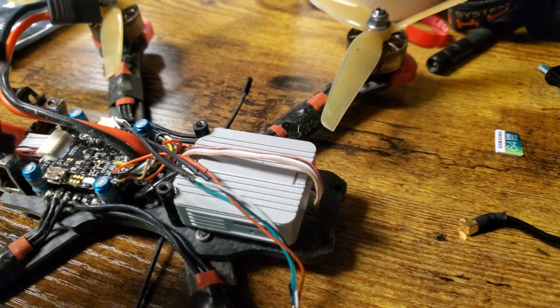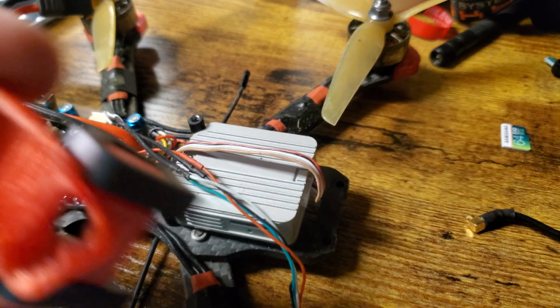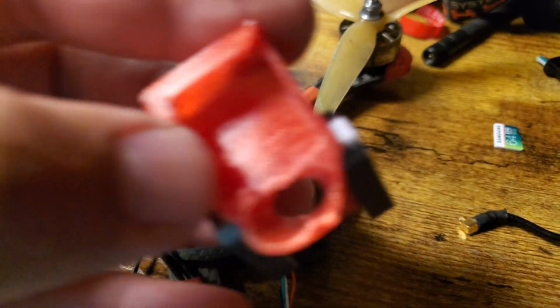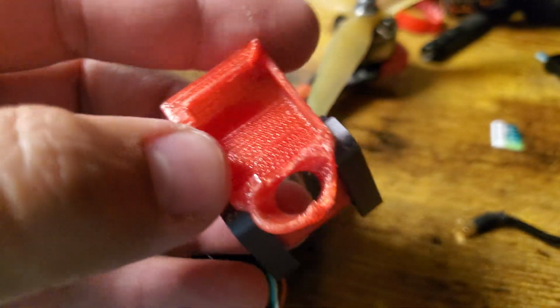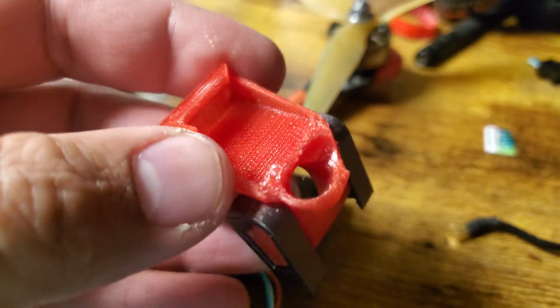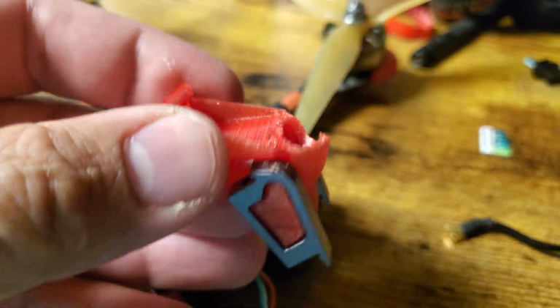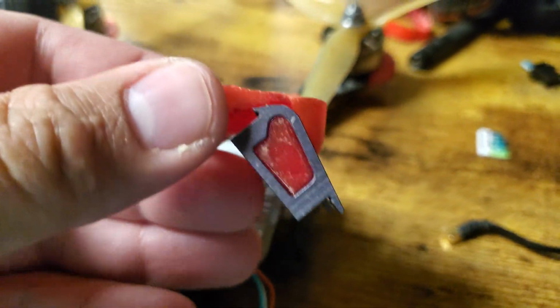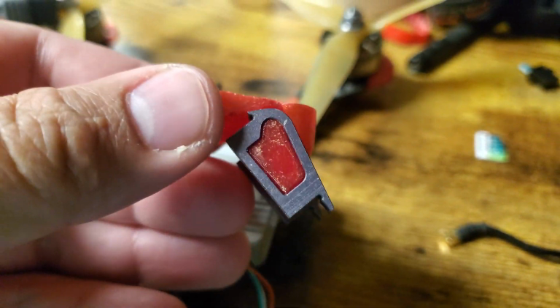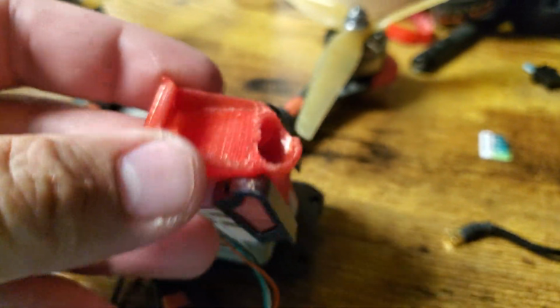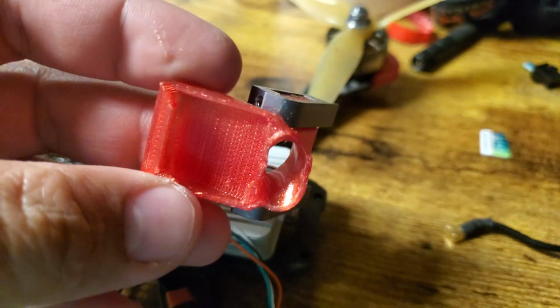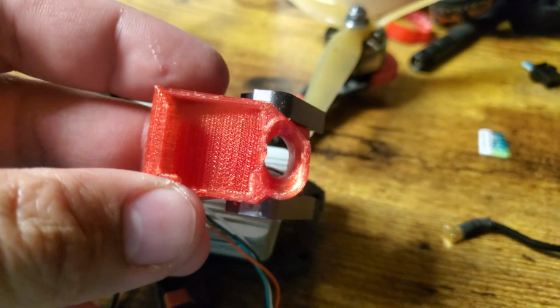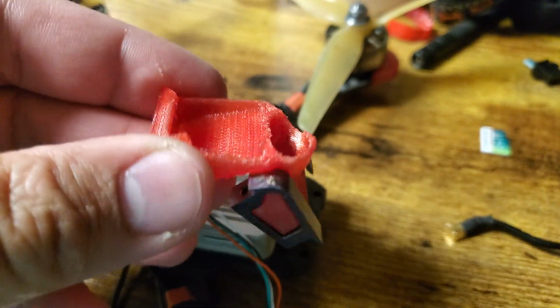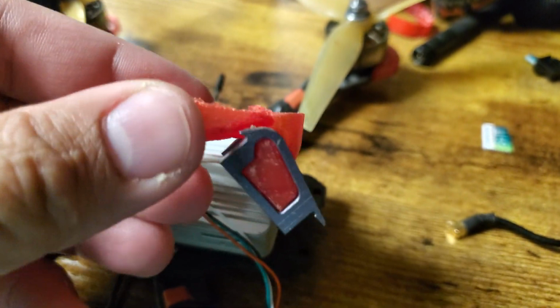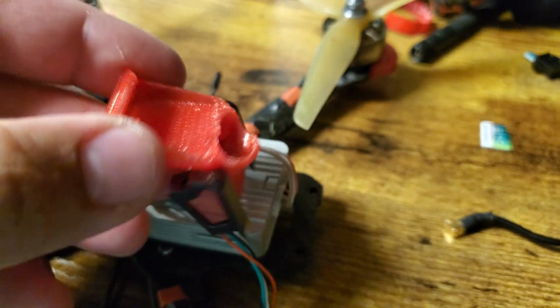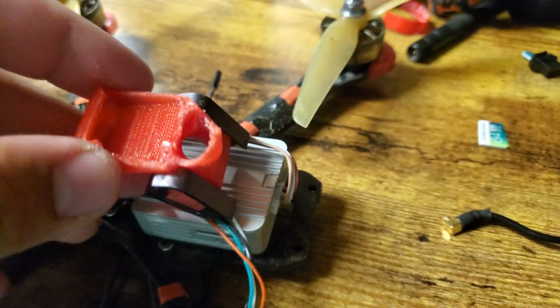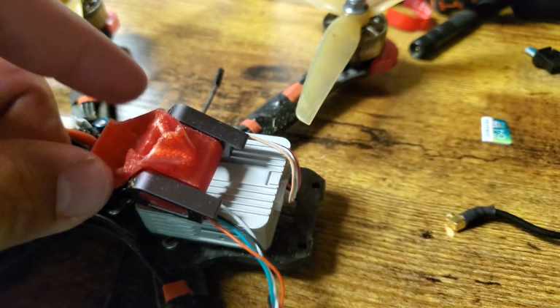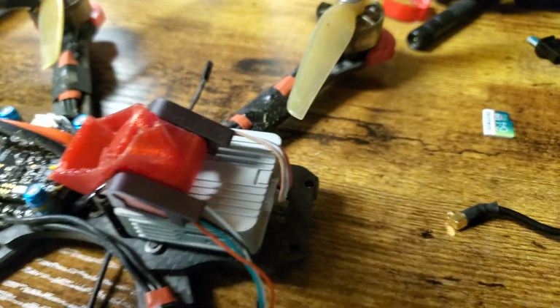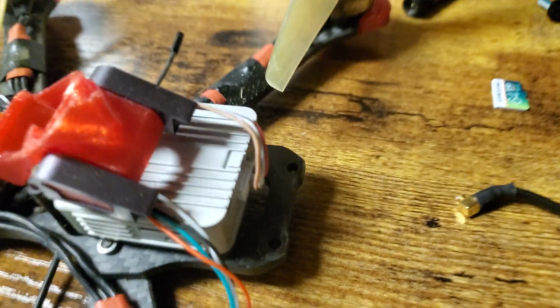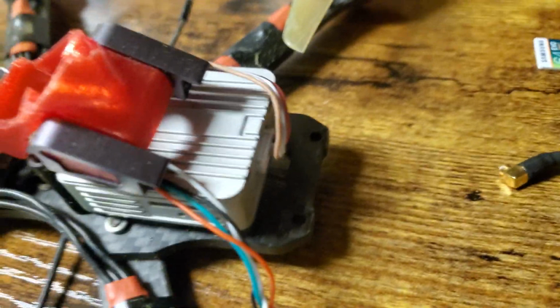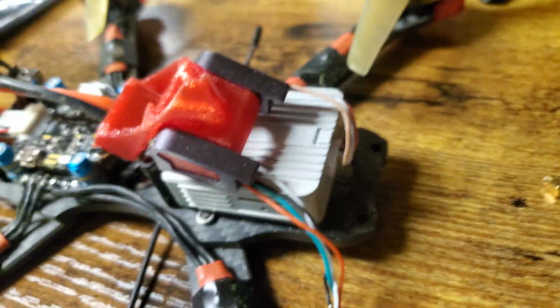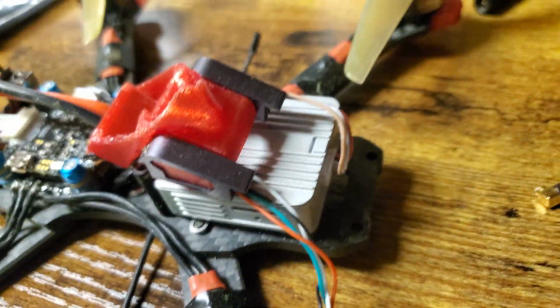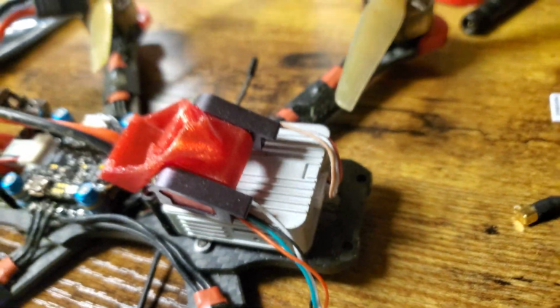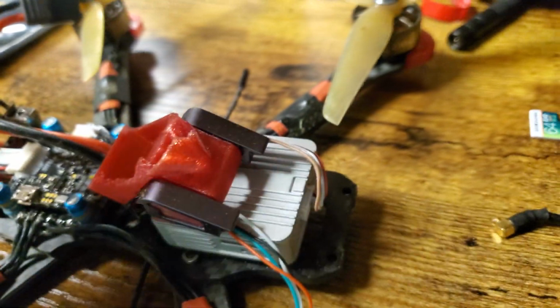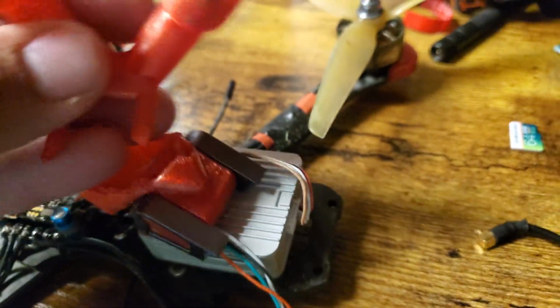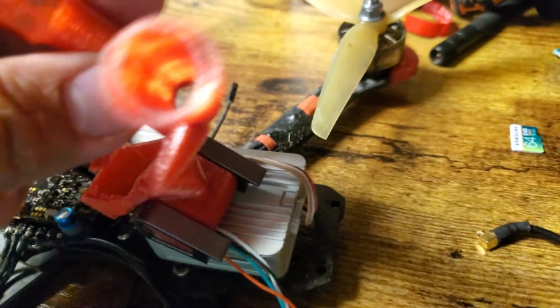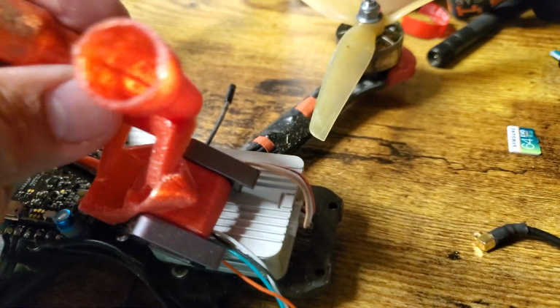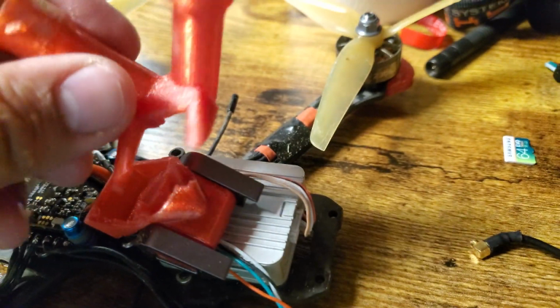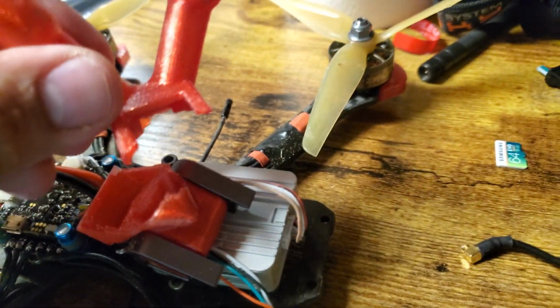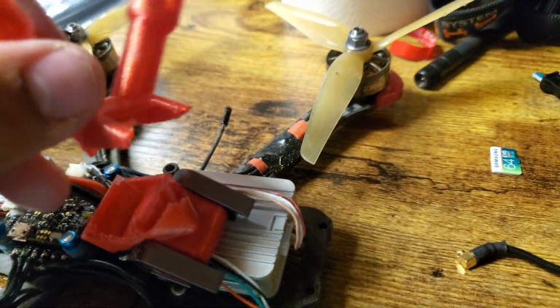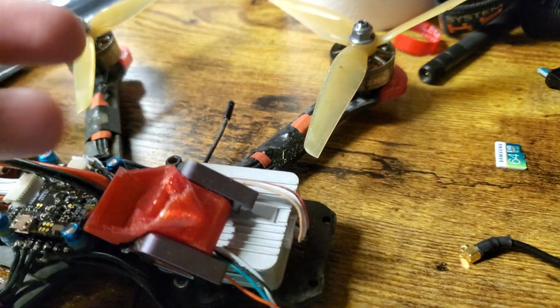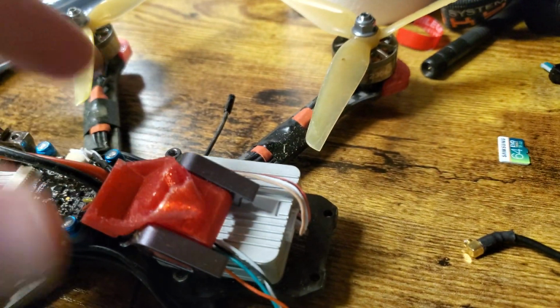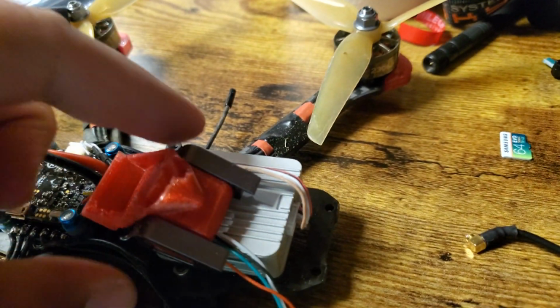I had to make a quick video because my DJI air unit with GPS holder broke today in a flight.